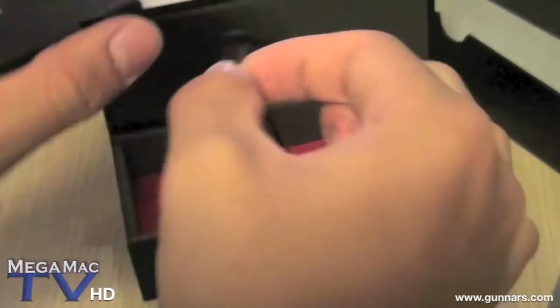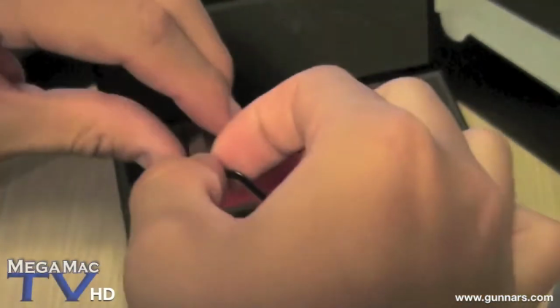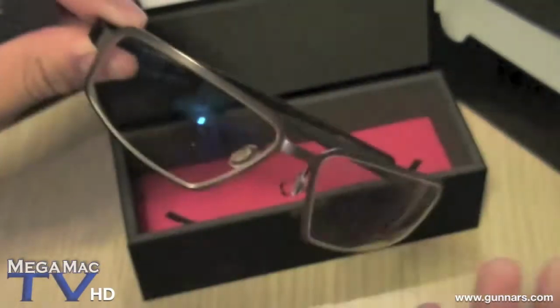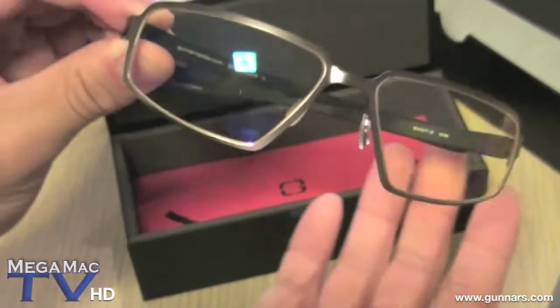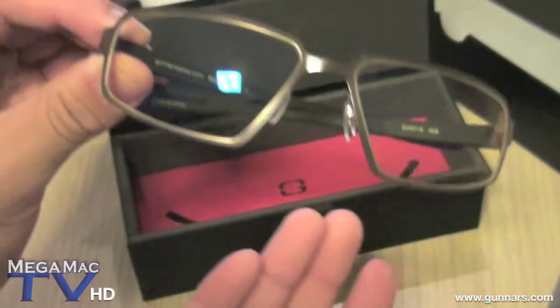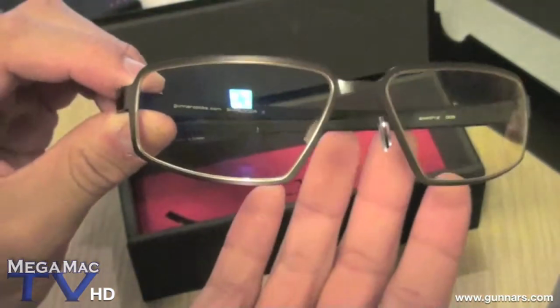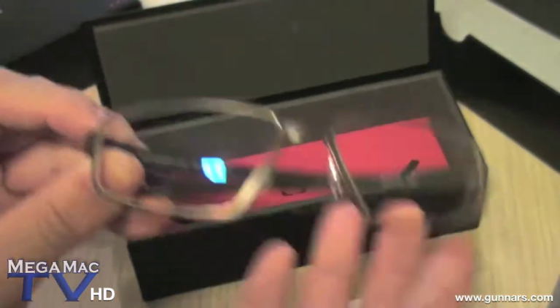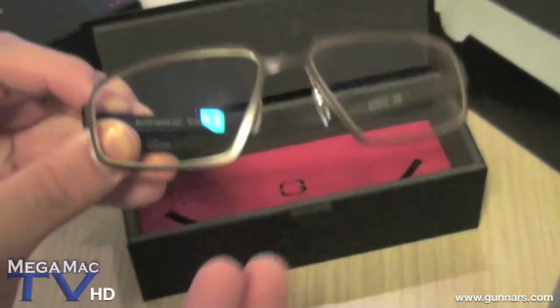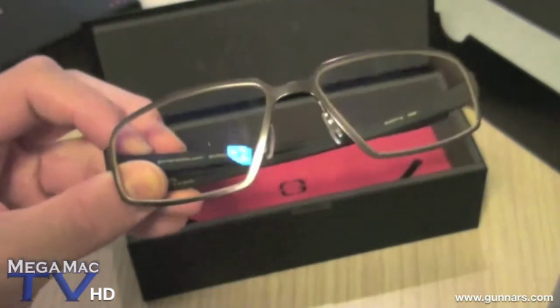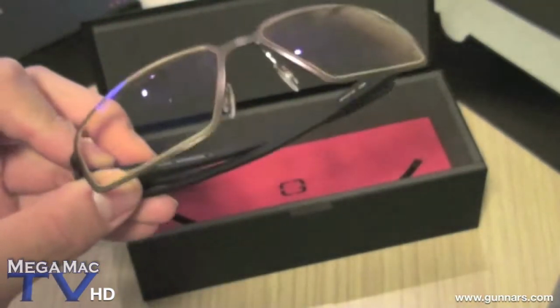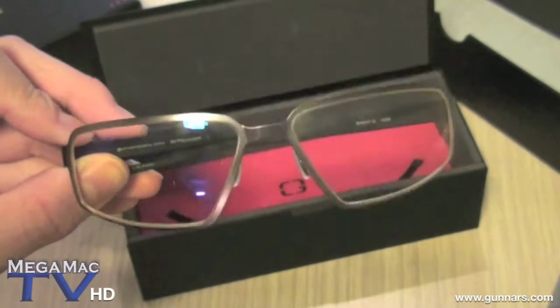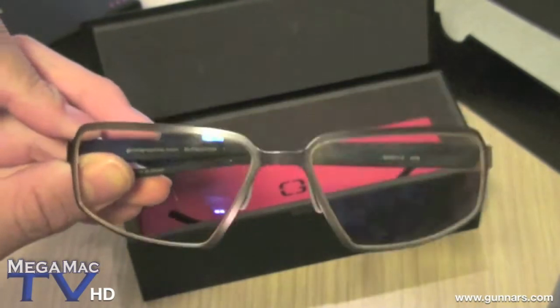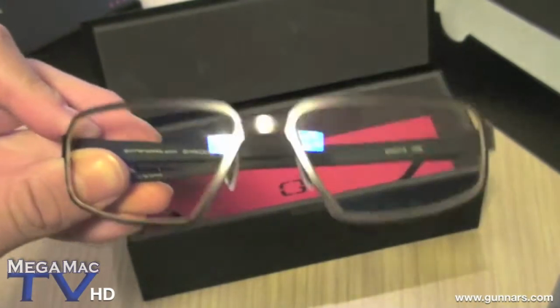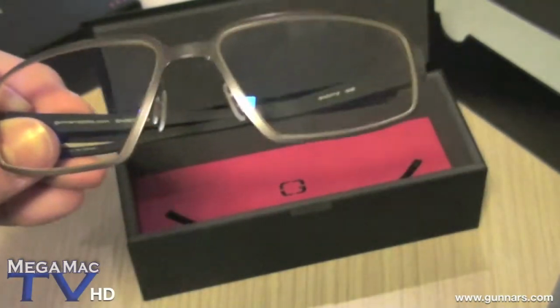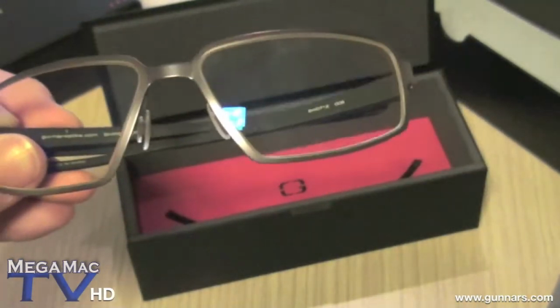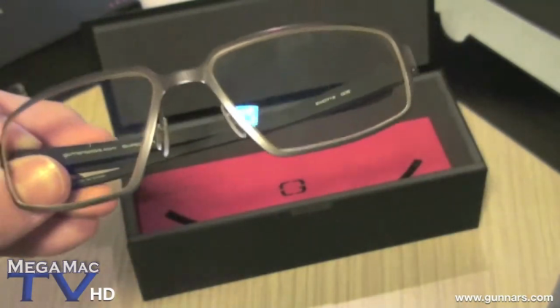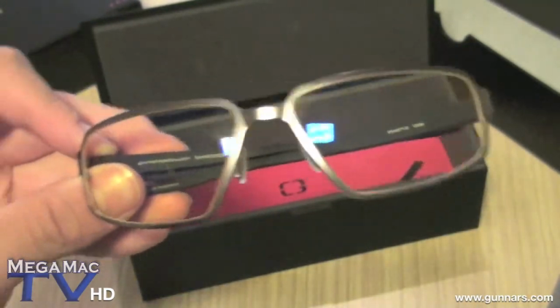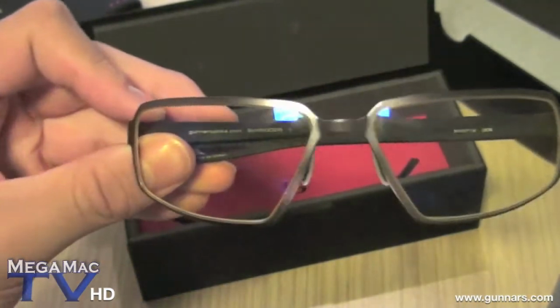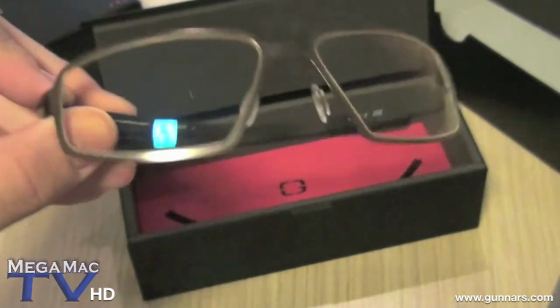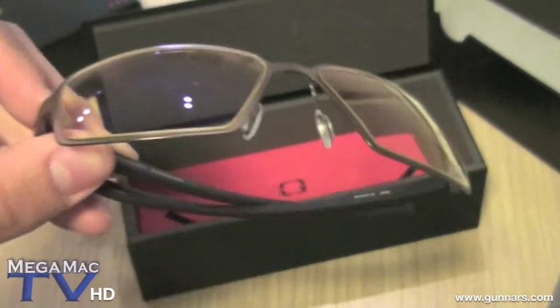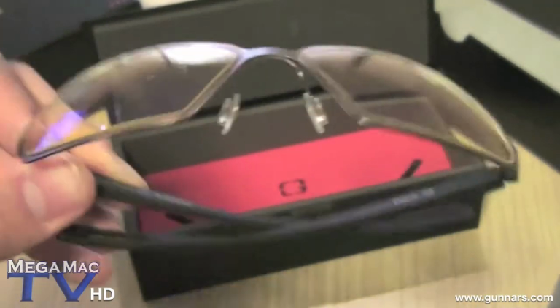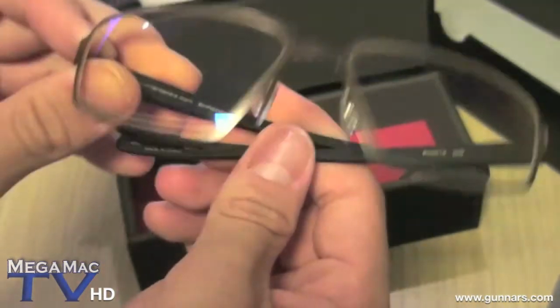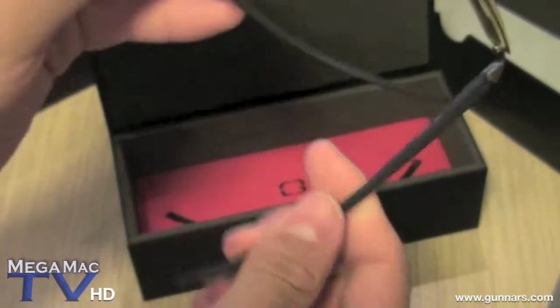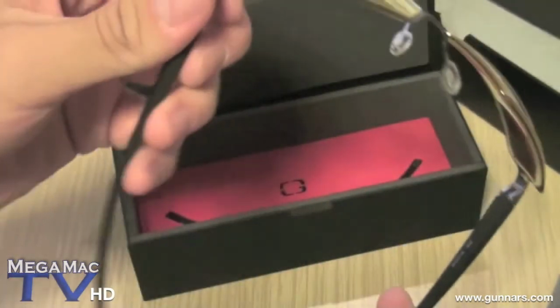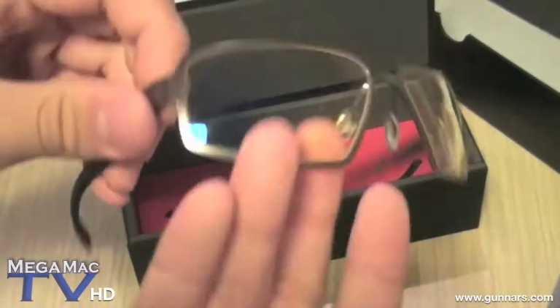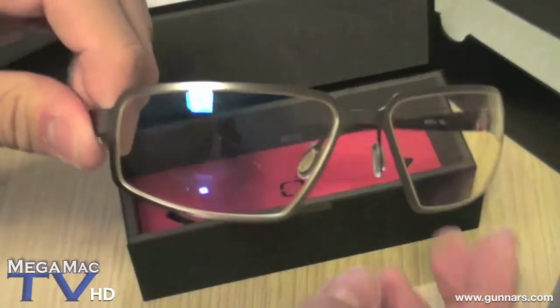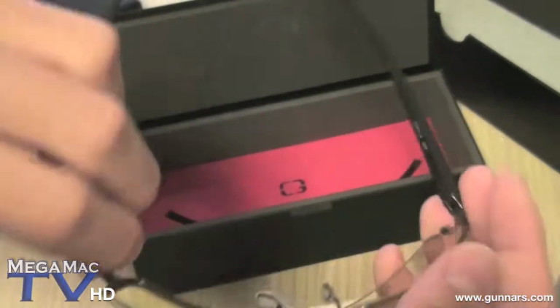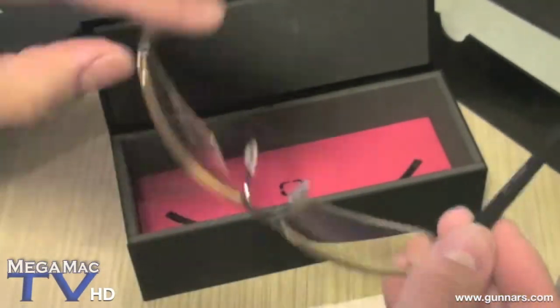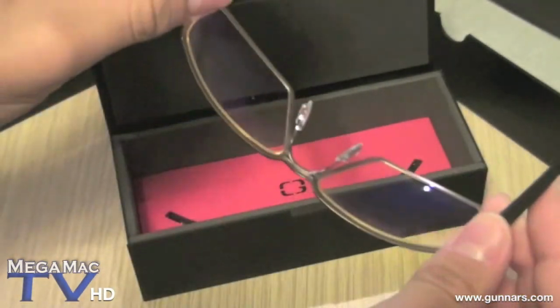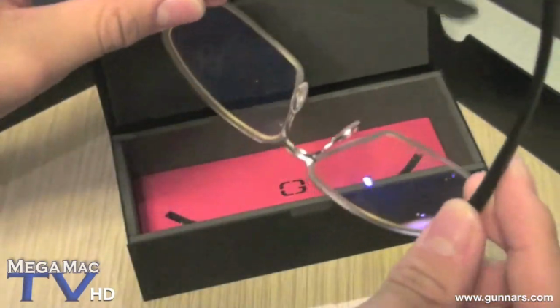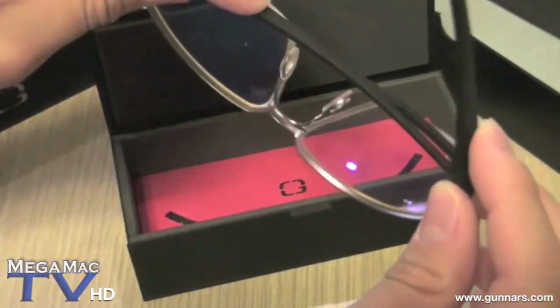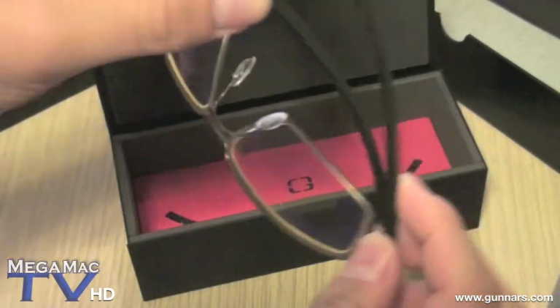So when you buy their glasses, they come designed for people with 20-20 vision, but they also offer custom lenses for prescriptions. These are just for normal 20-20 vision — luckily I still have that.